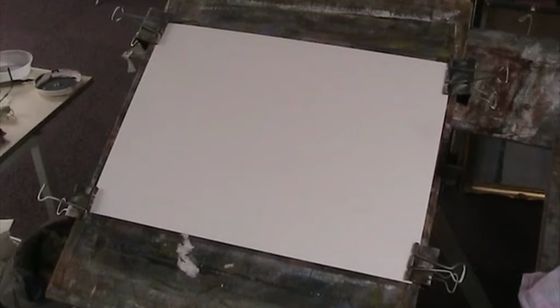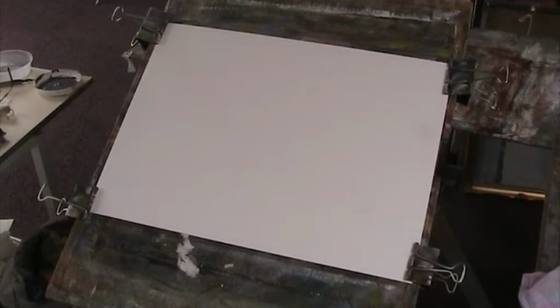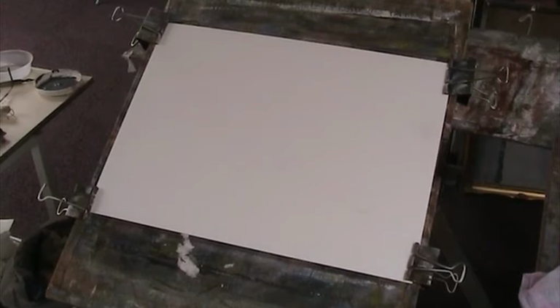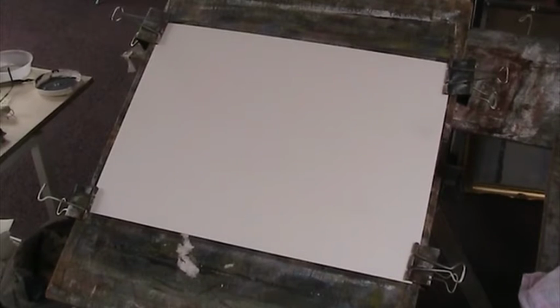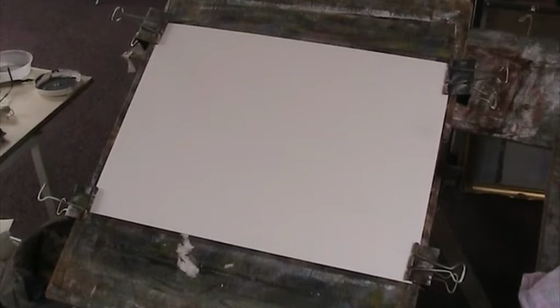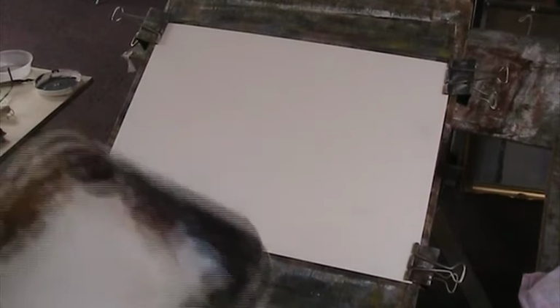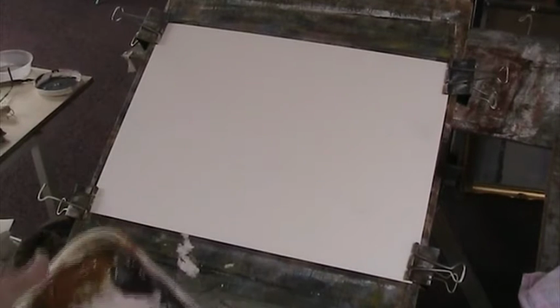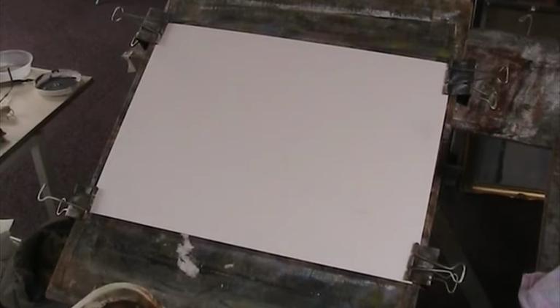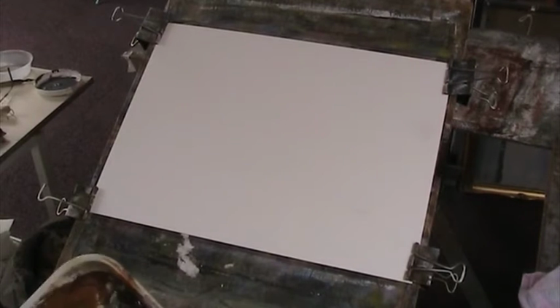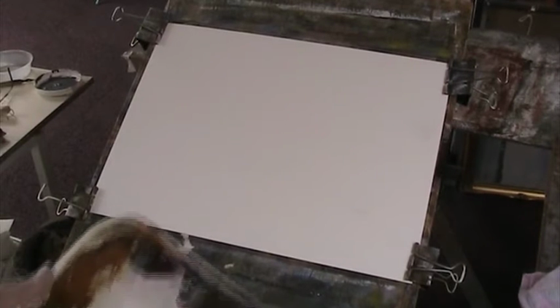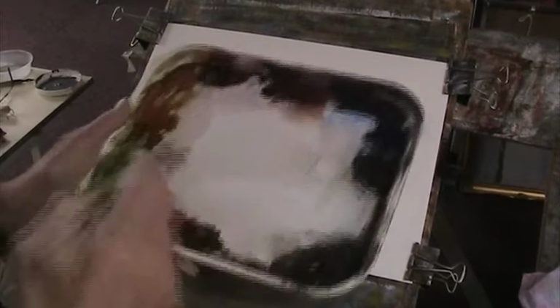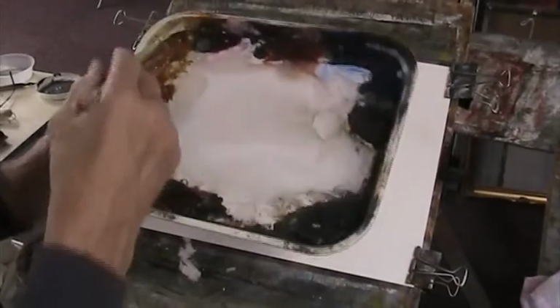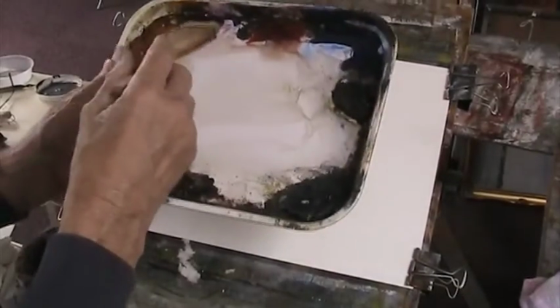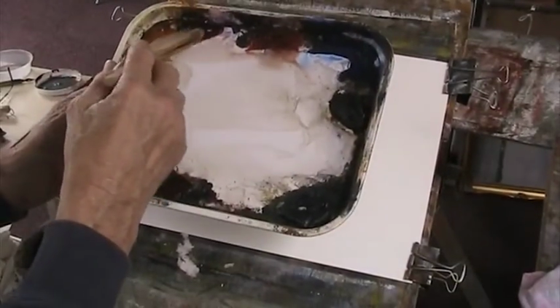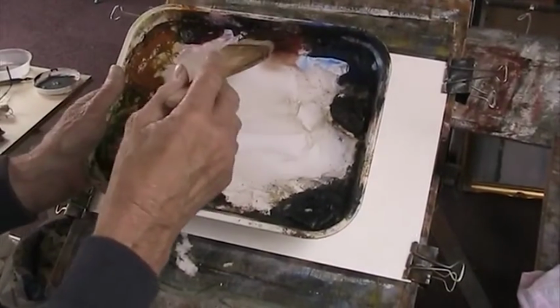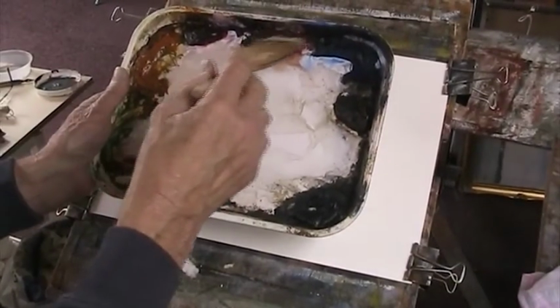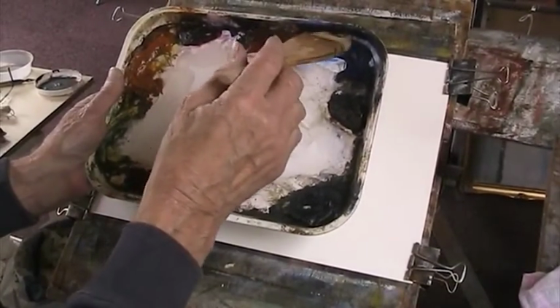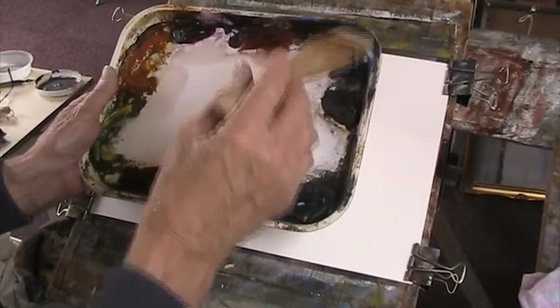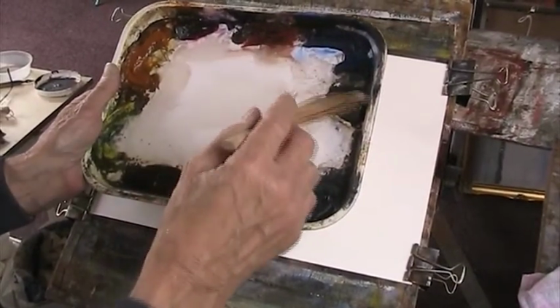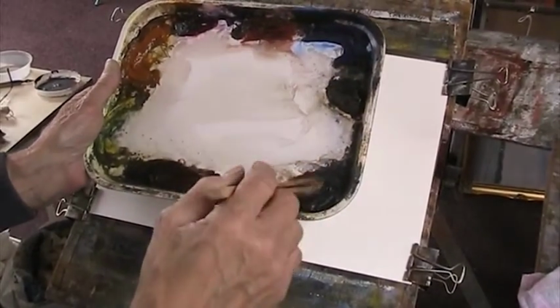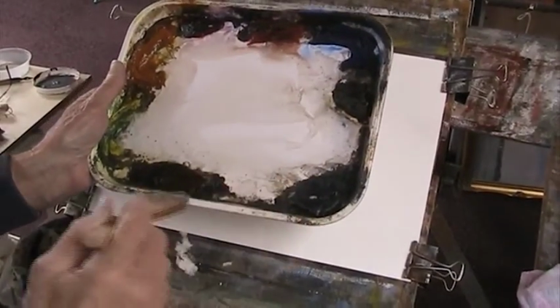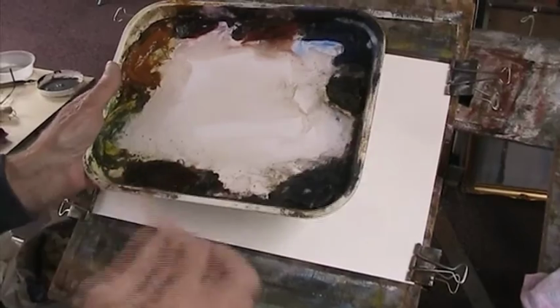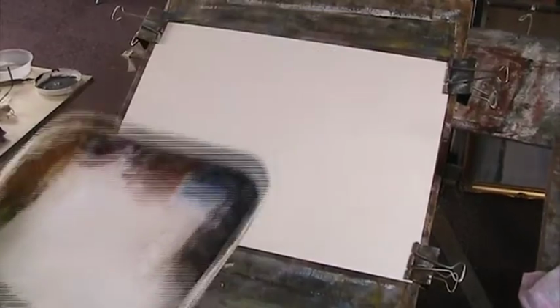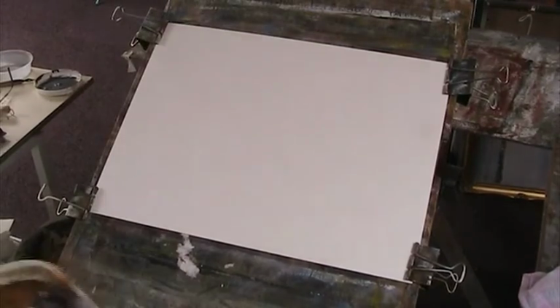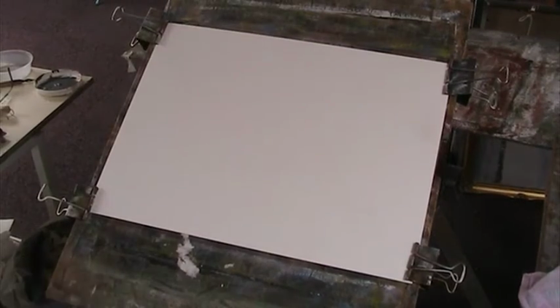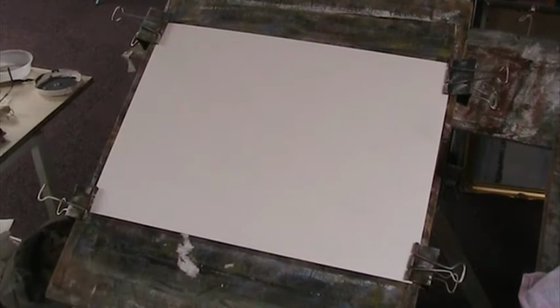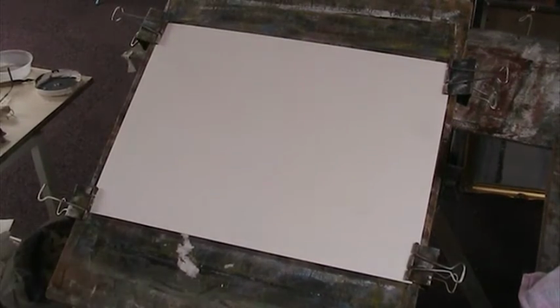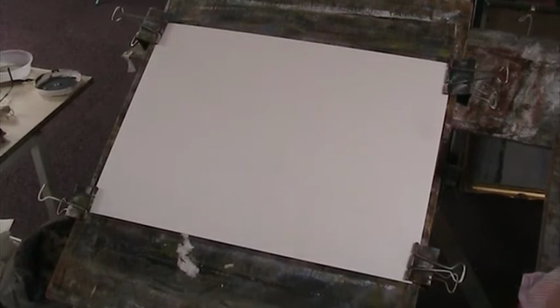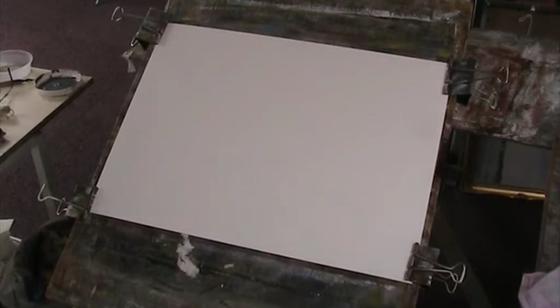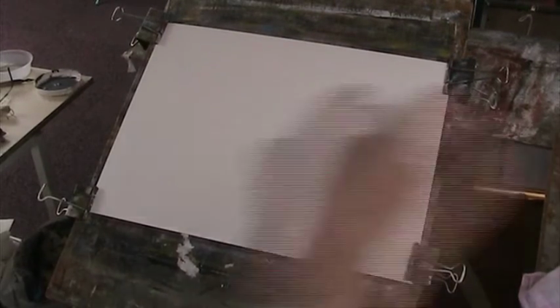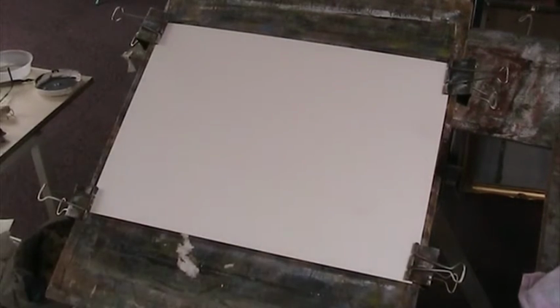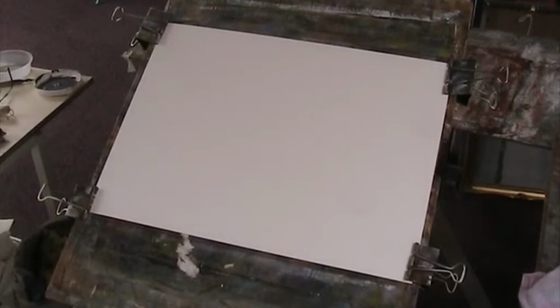What shall we paint today? Blank sheet of paper, lemon yellow, raw sienna, alizarin crimson, light red, ultramarine, burnt umber, Payne's grey and burnt sienna. I'll give them a bit of a spray with the water just to give them a start.